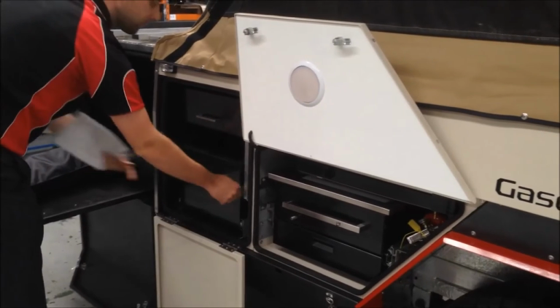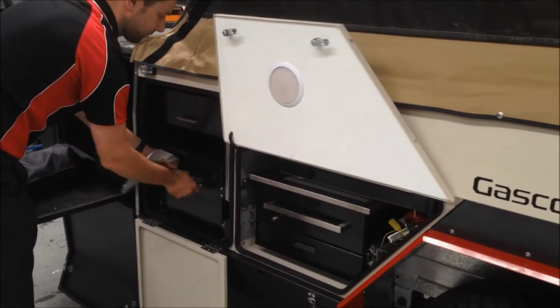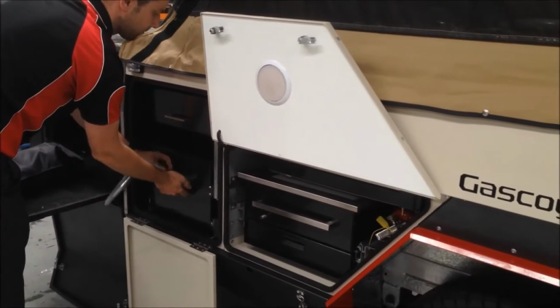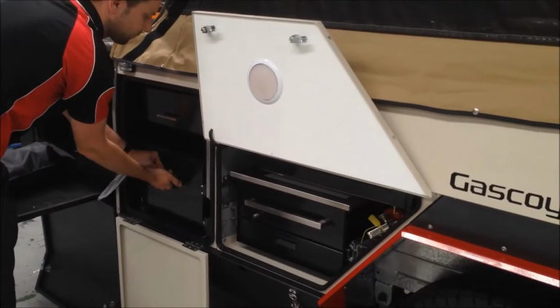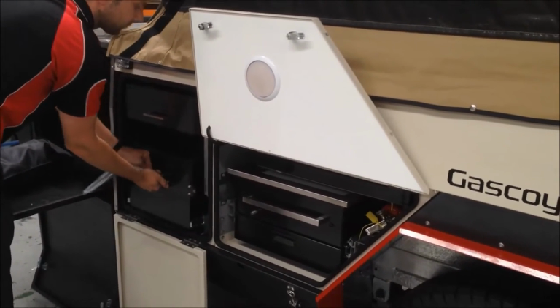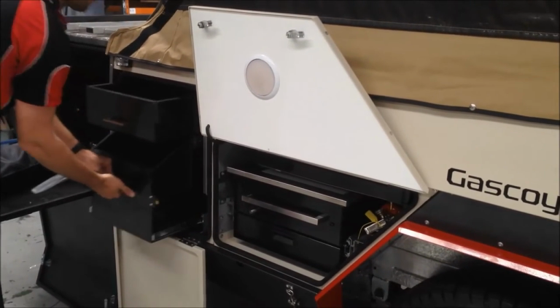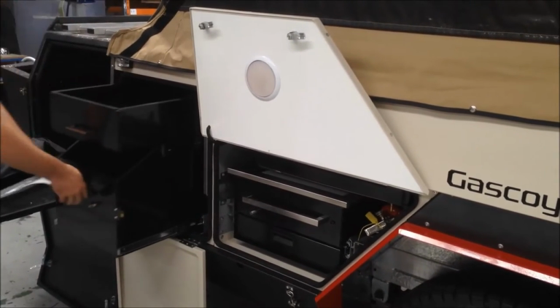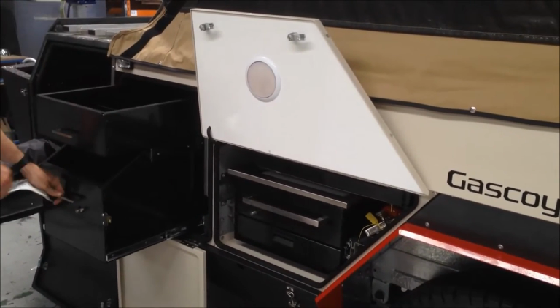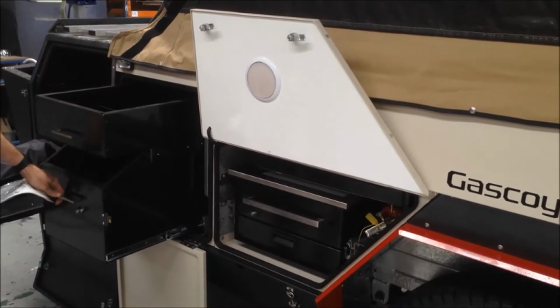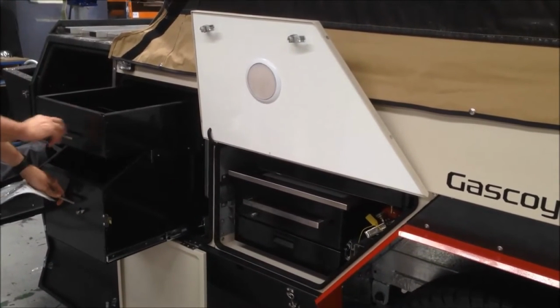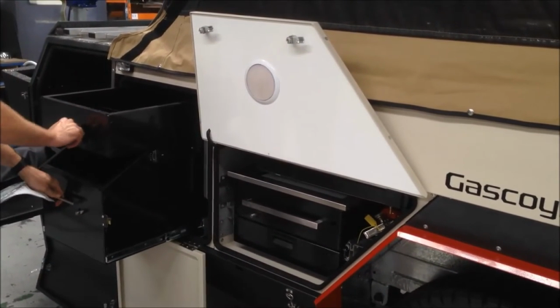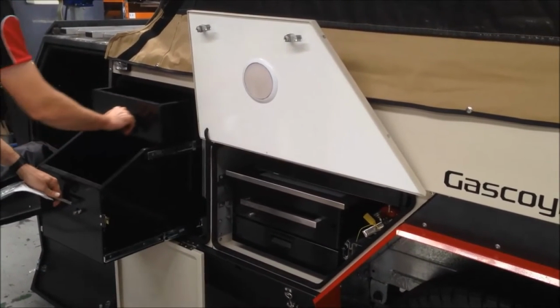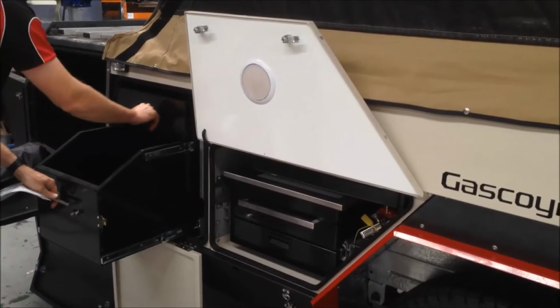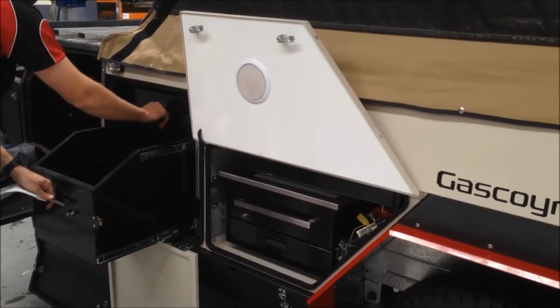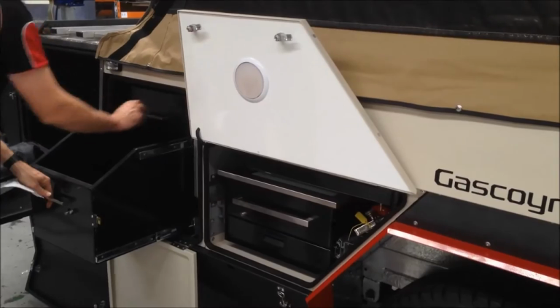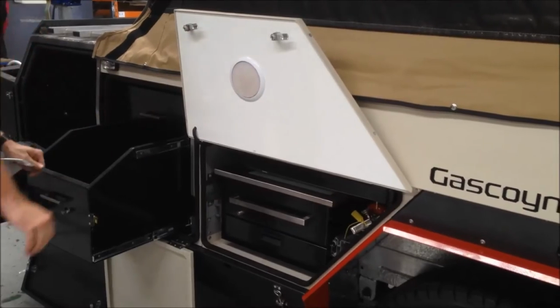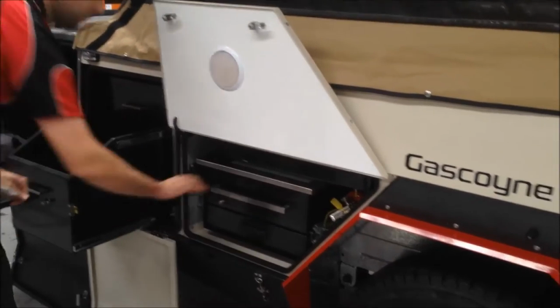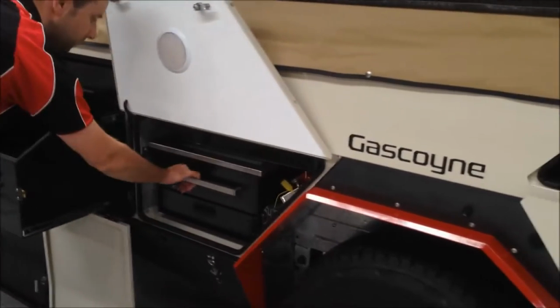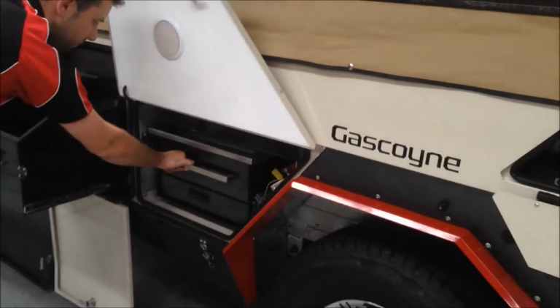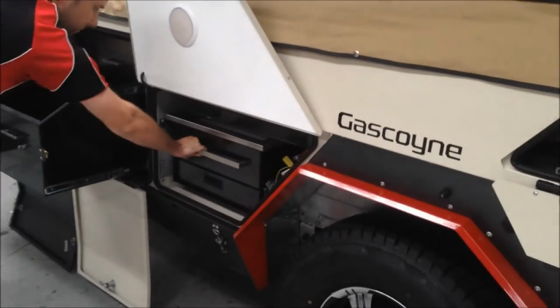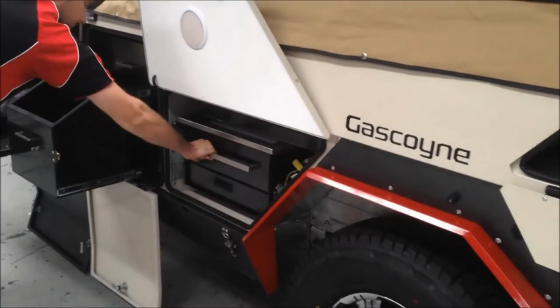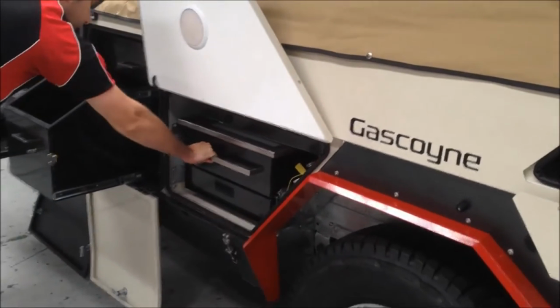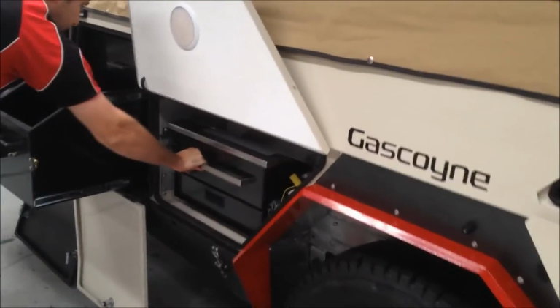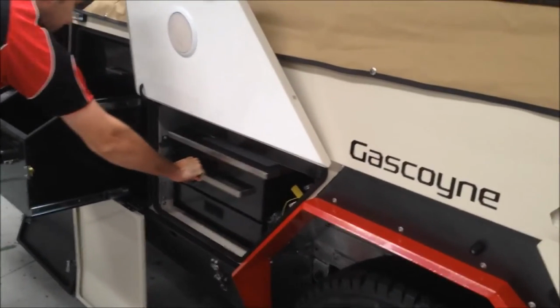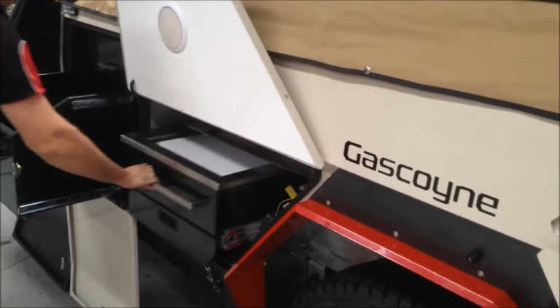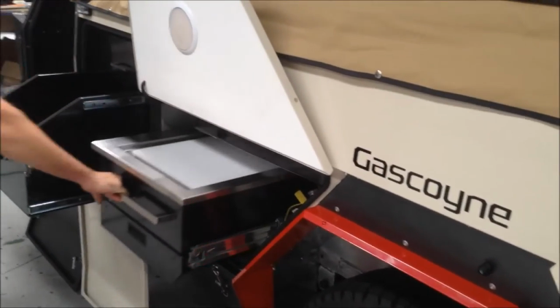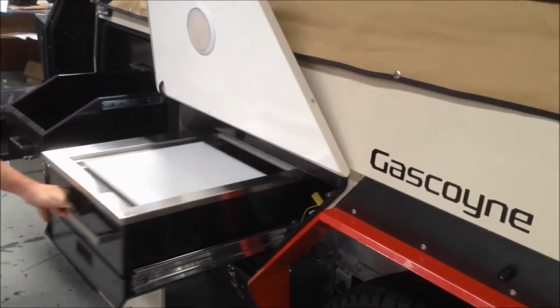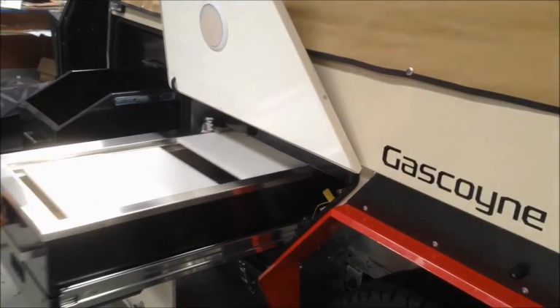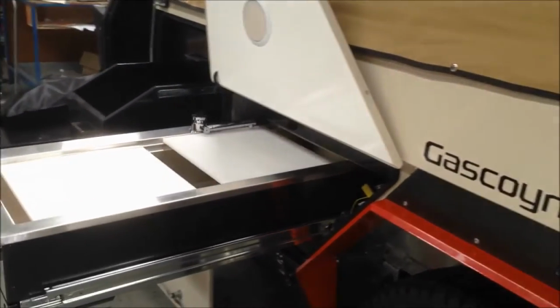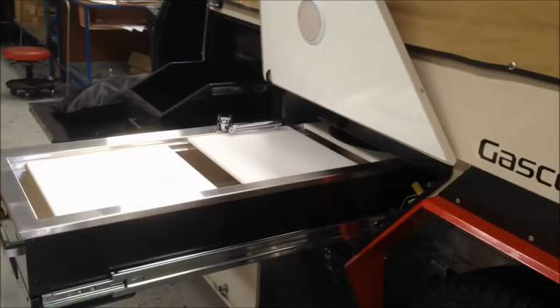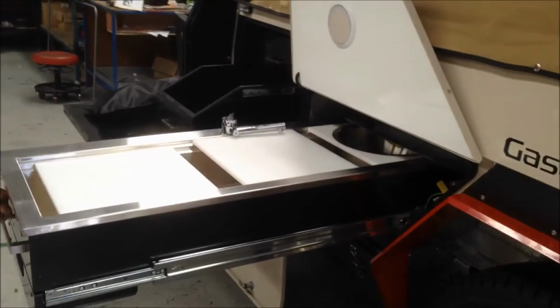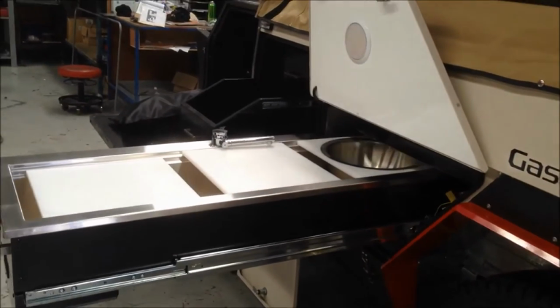We have pantry, two bin slides back there. And the galley kitchen, we have three sliding workbenches.